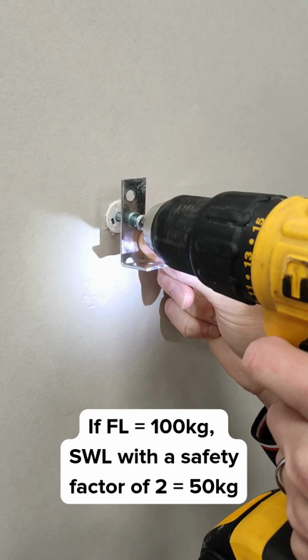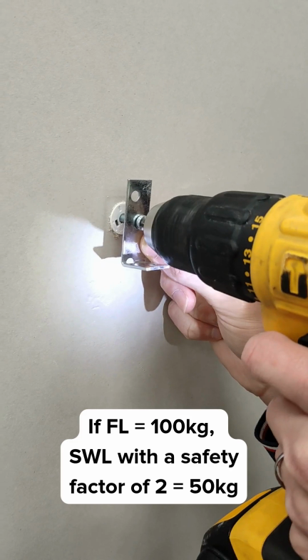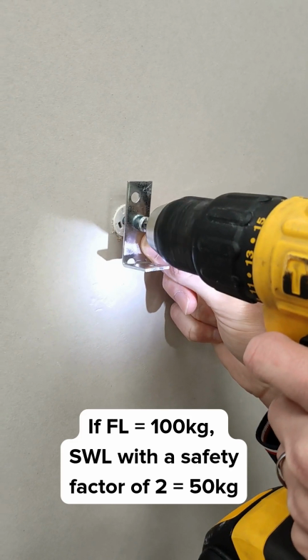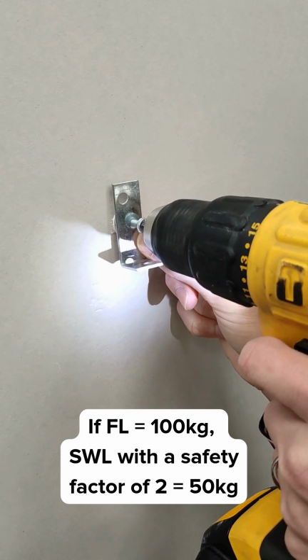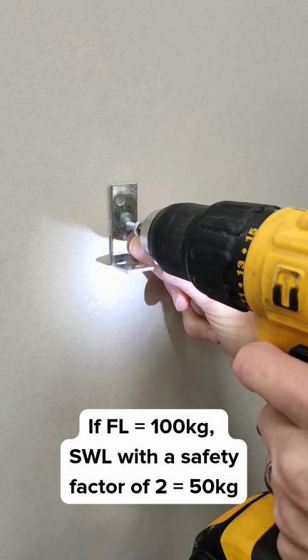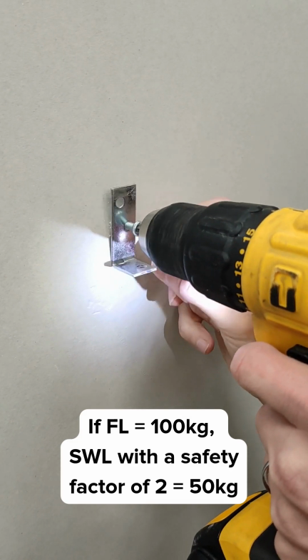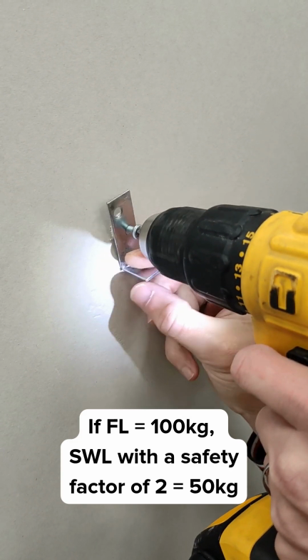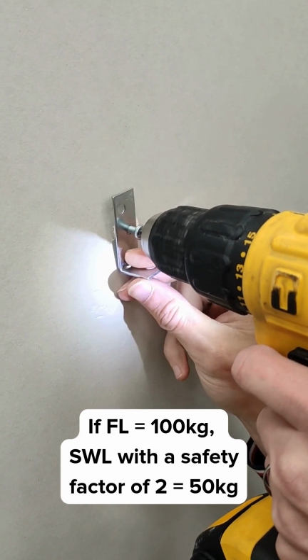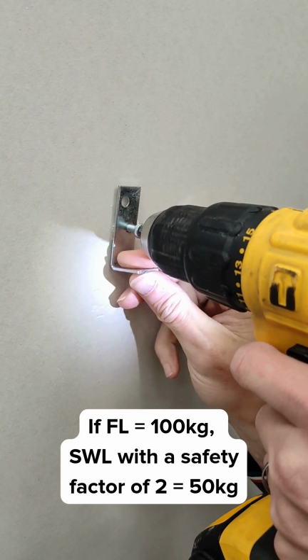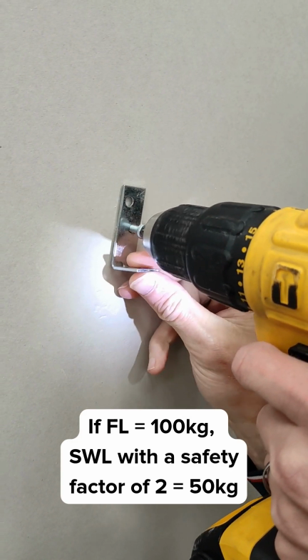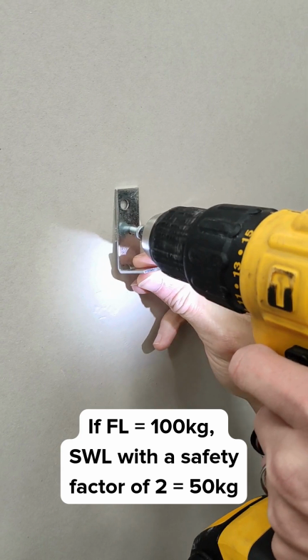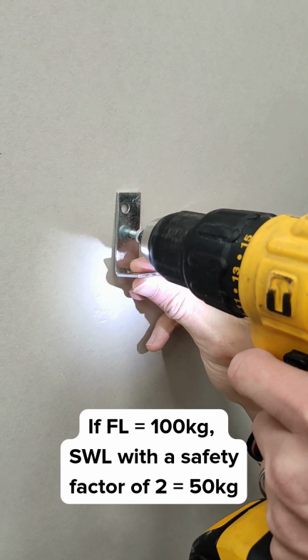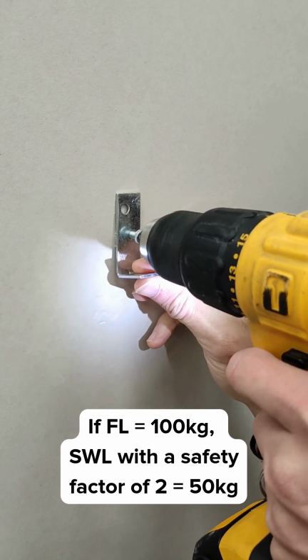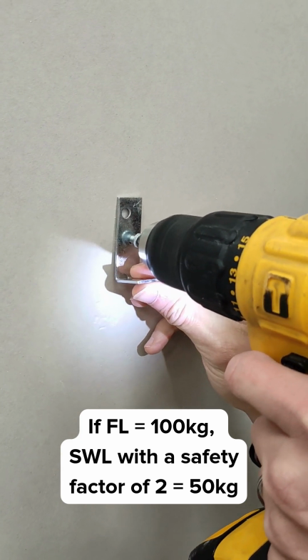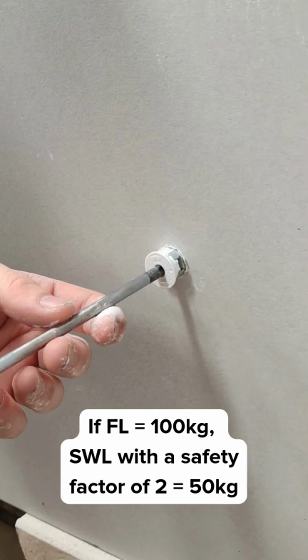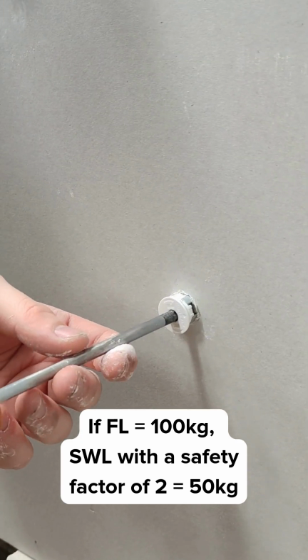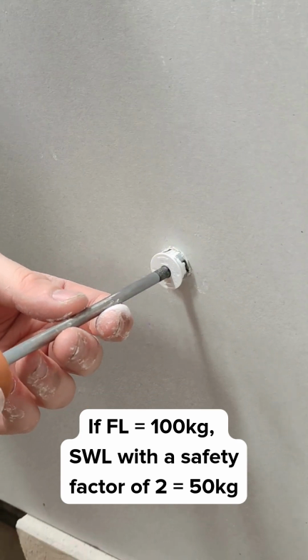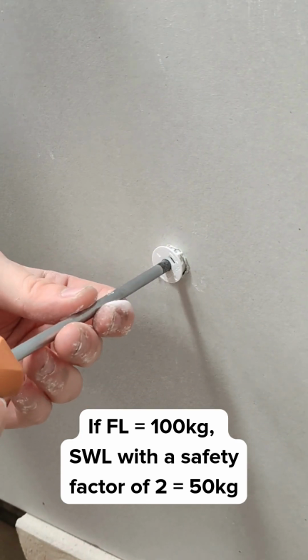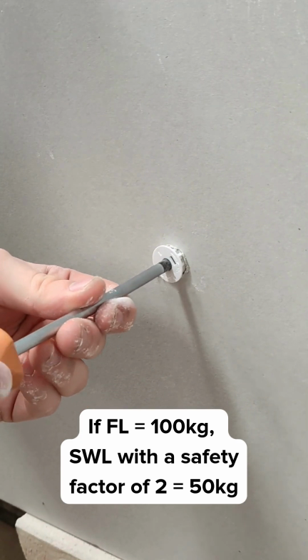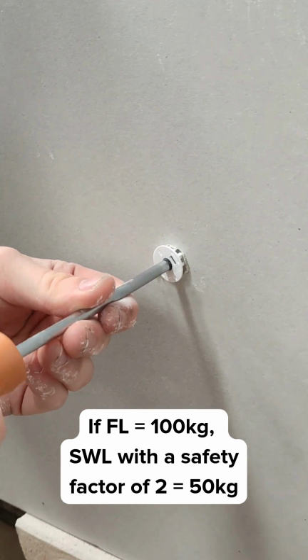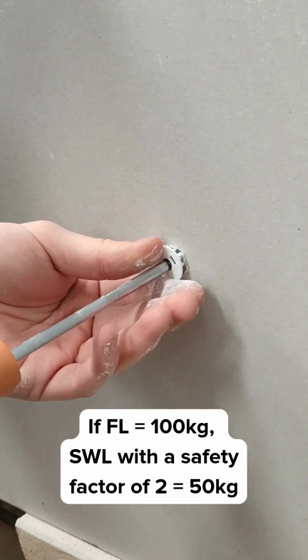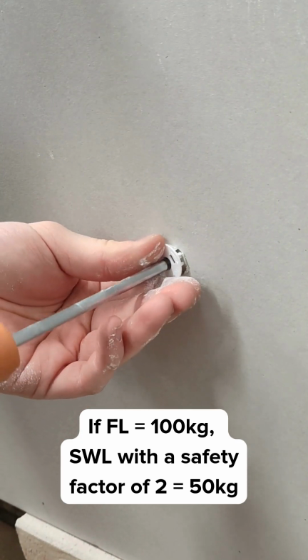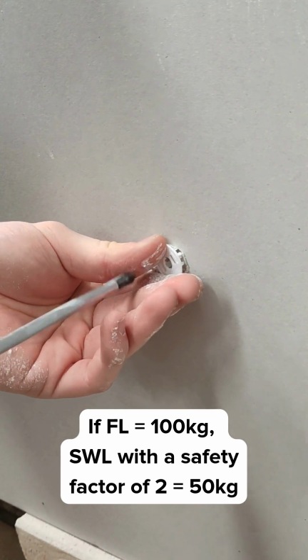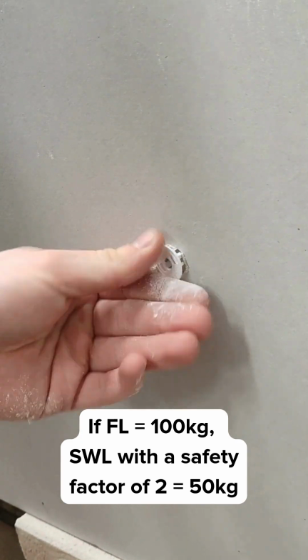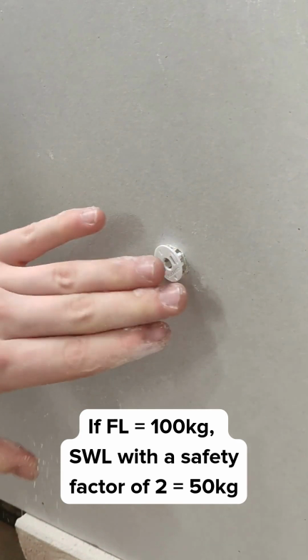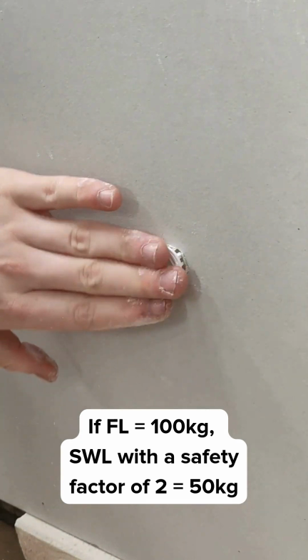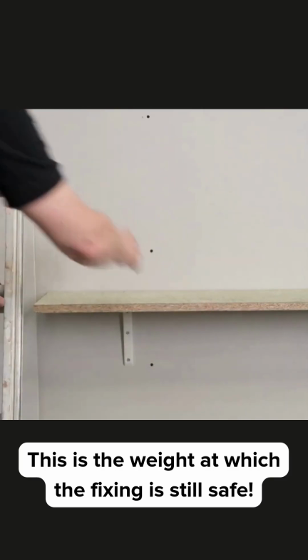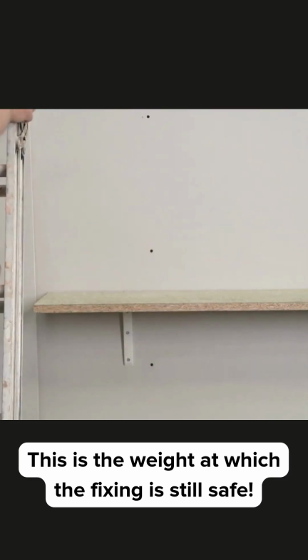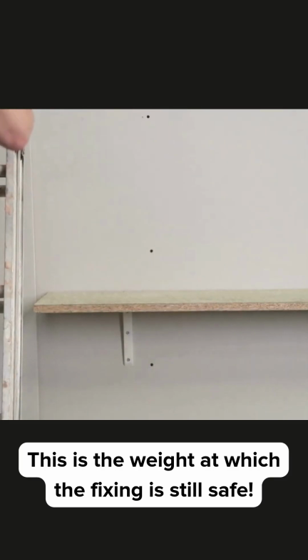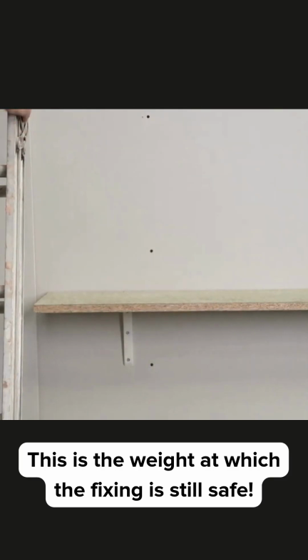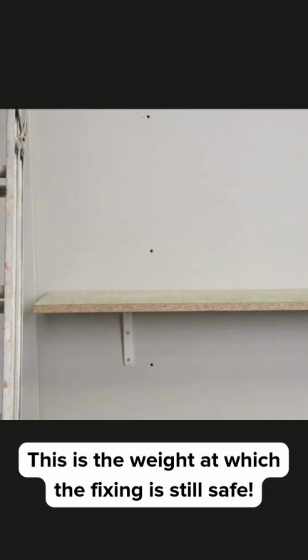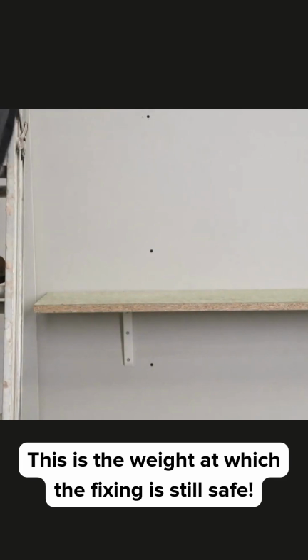So for example, if the failure load is 100kg, then the fixing's safe working load with a safety factor of 2 is 50kg. This is the weight at which the fixing is still safe.